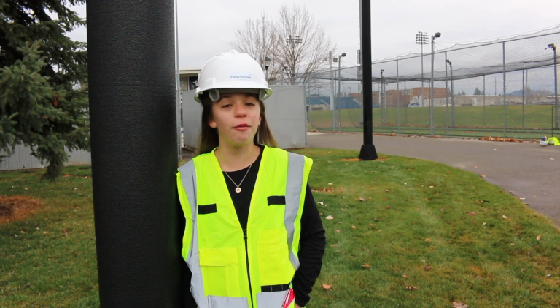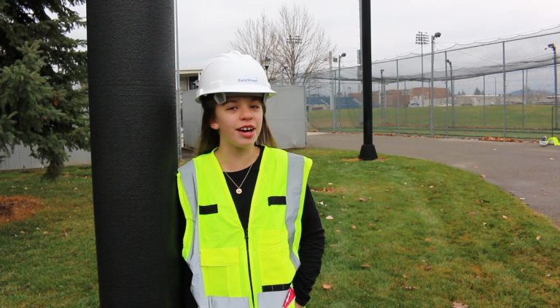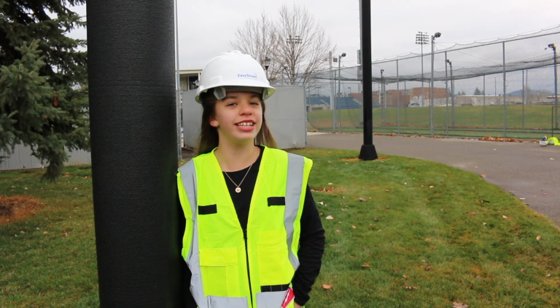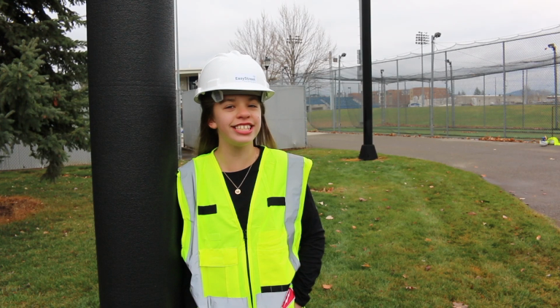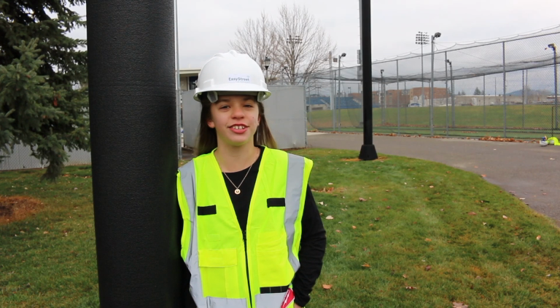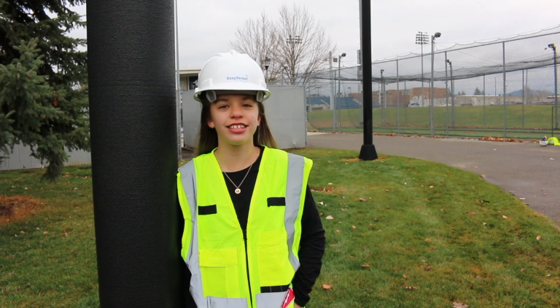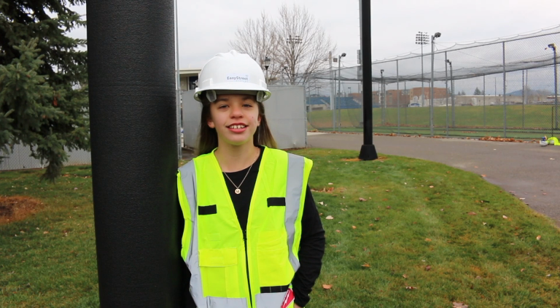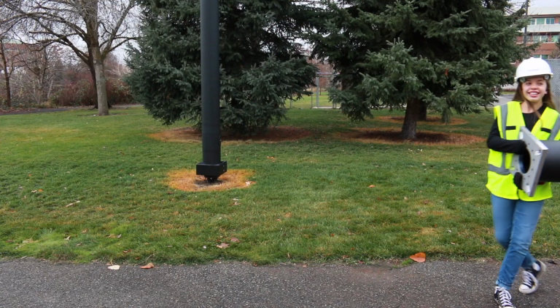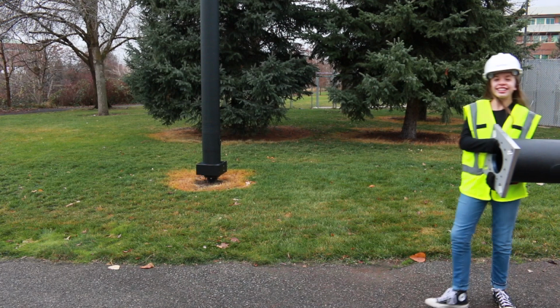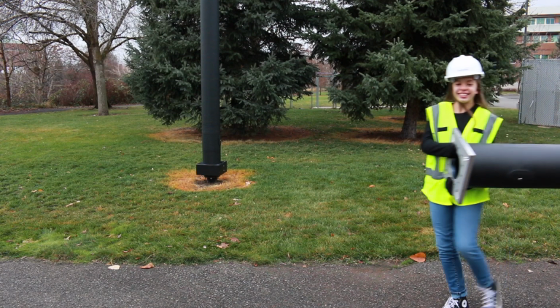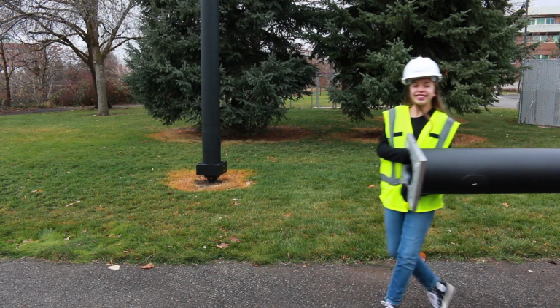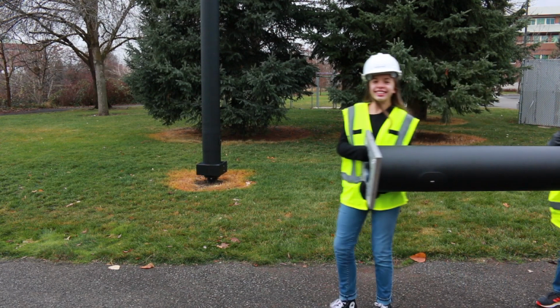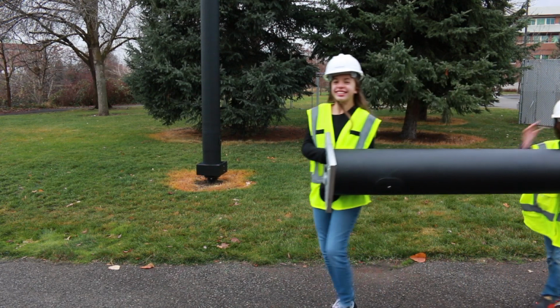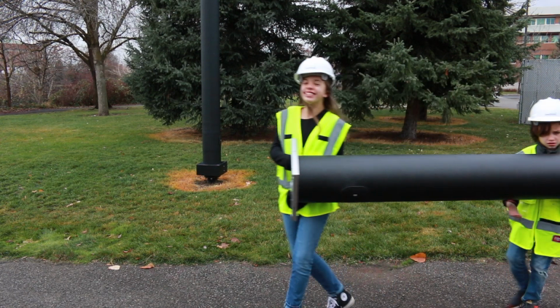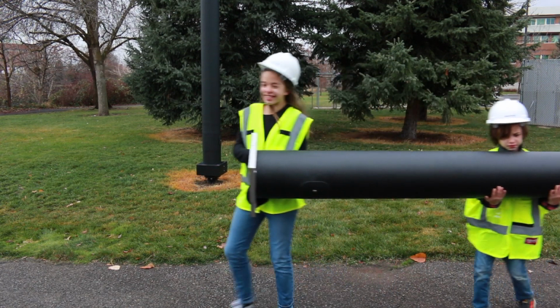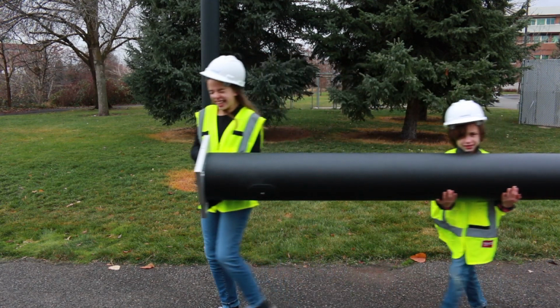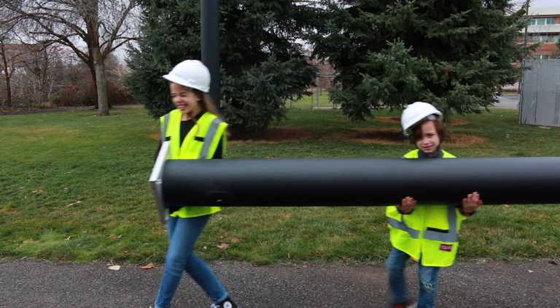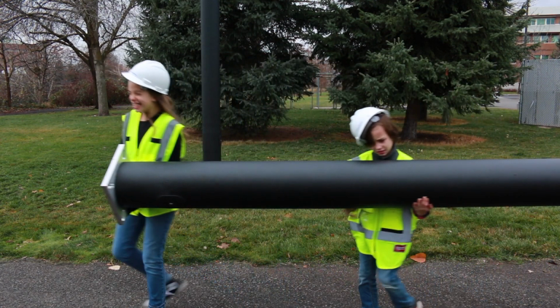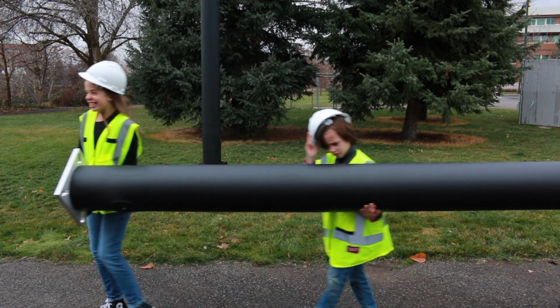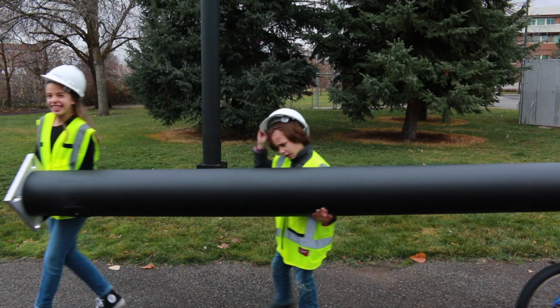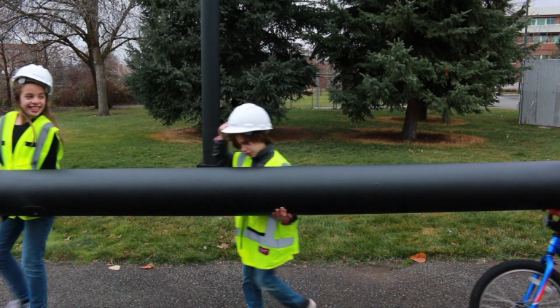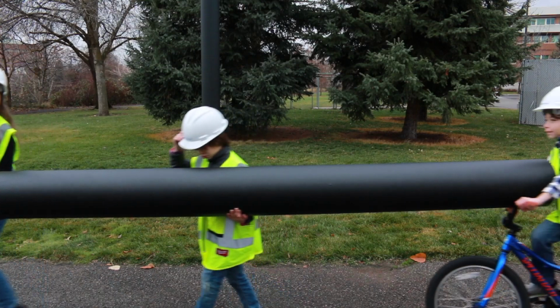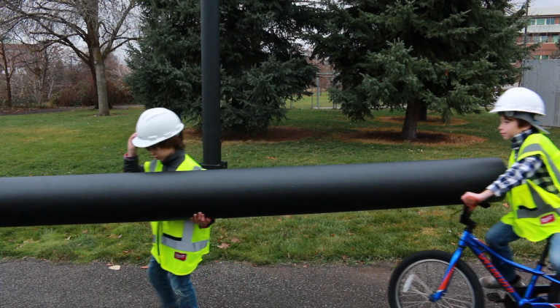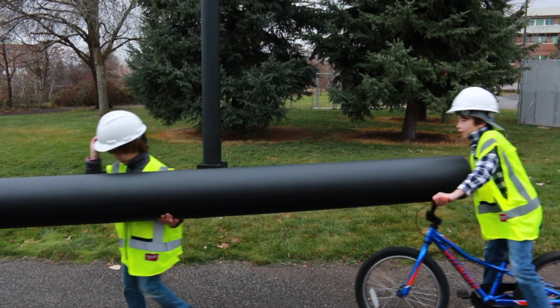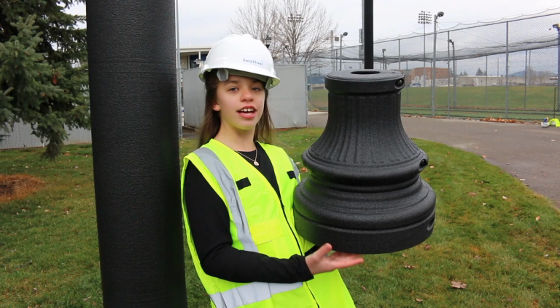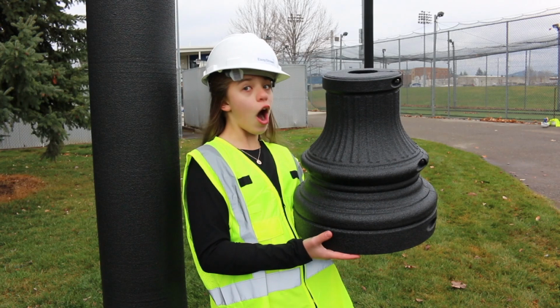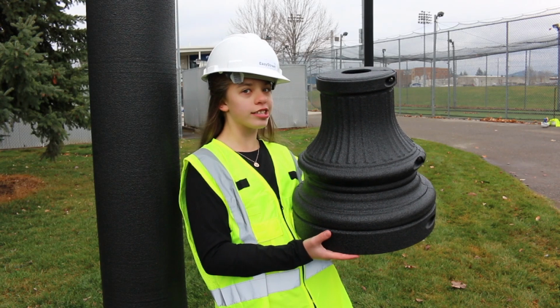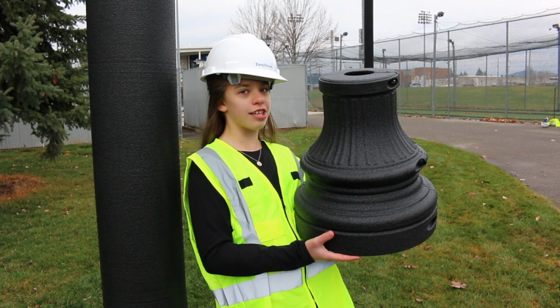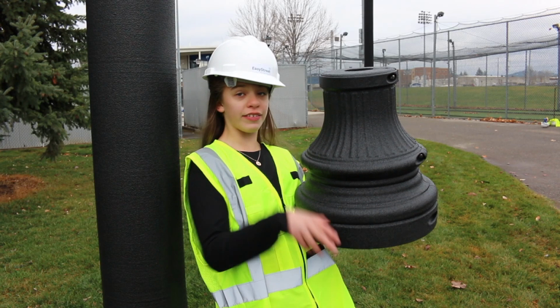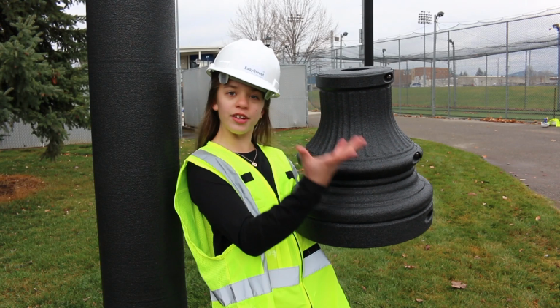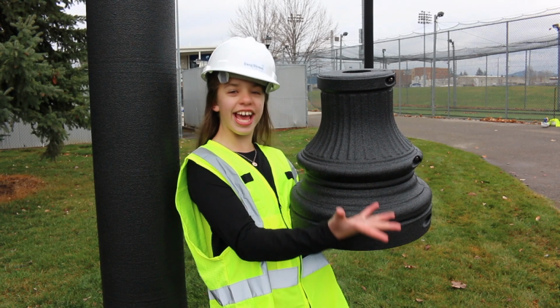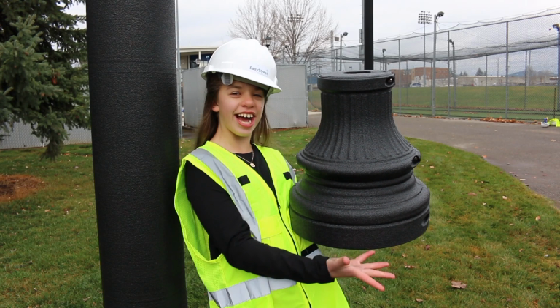Welcome to Easy Street. Easy Street tower construction requires a two-person crew — well, maybe two and a half. Our designs come in different colors and styles.